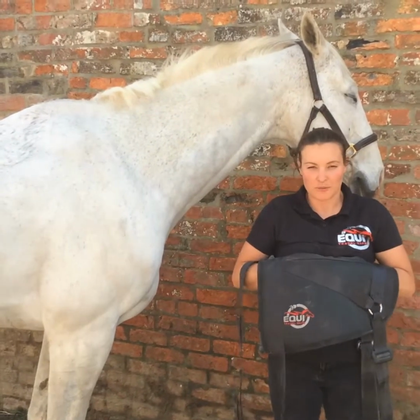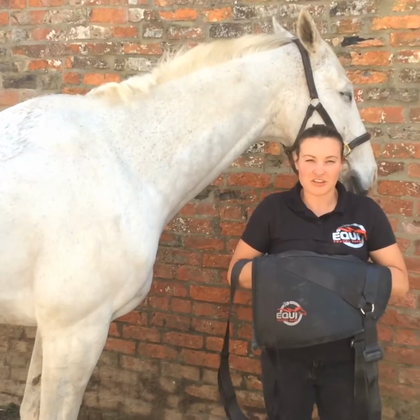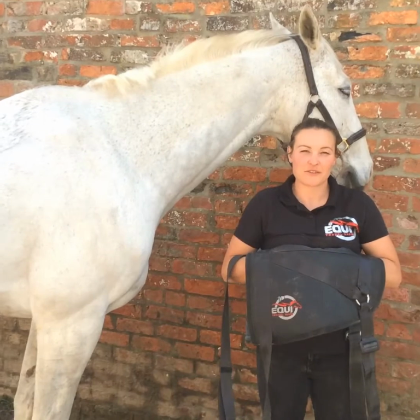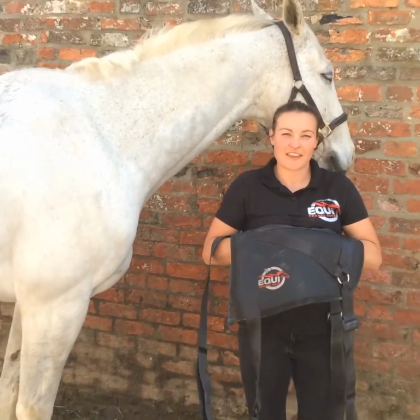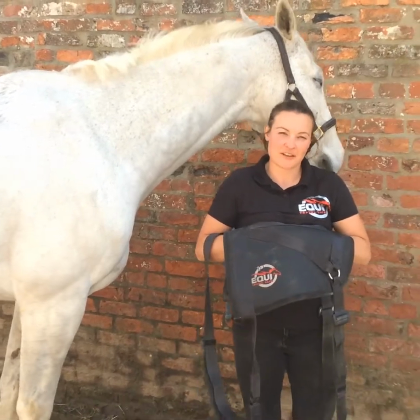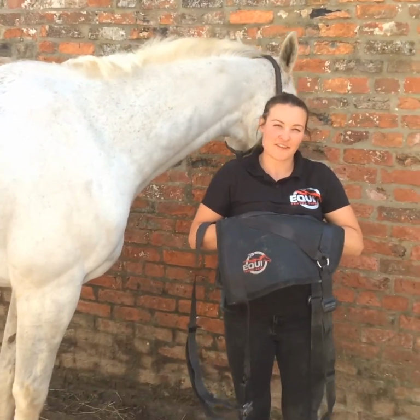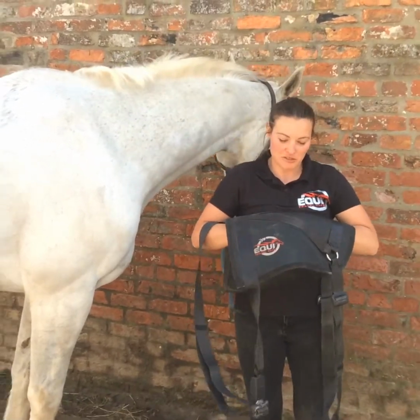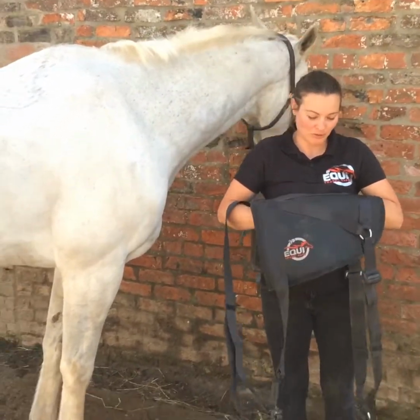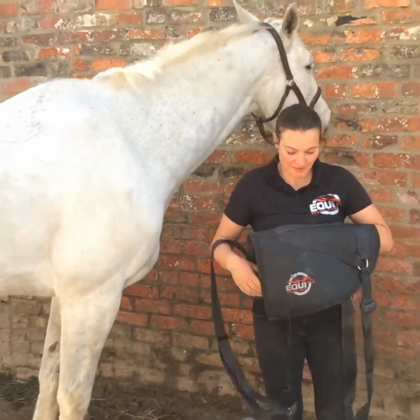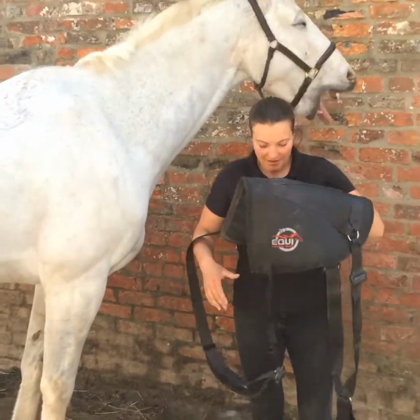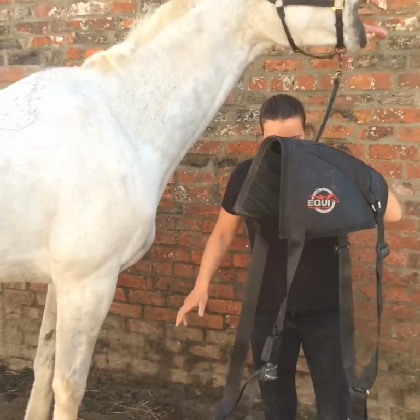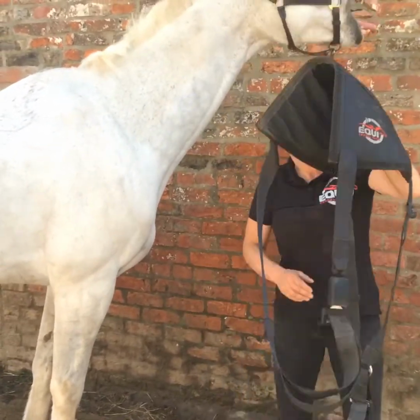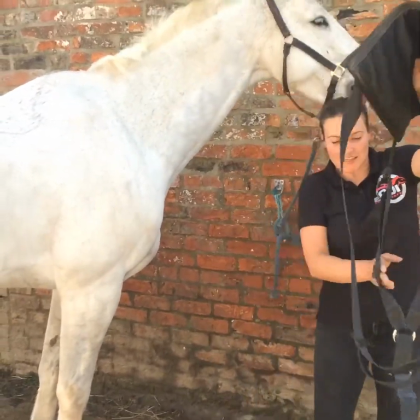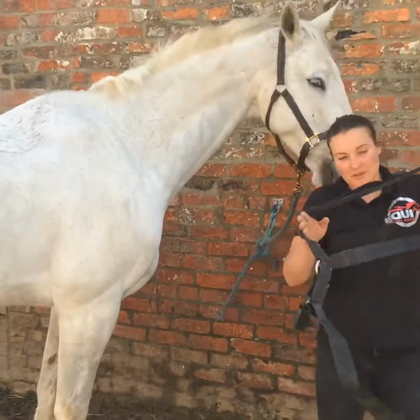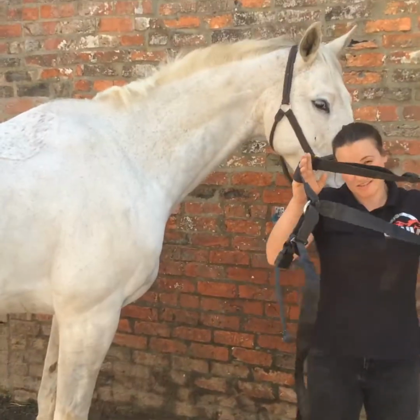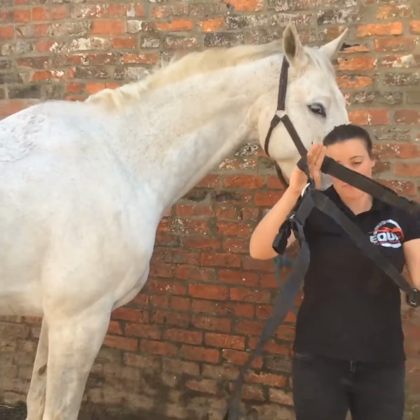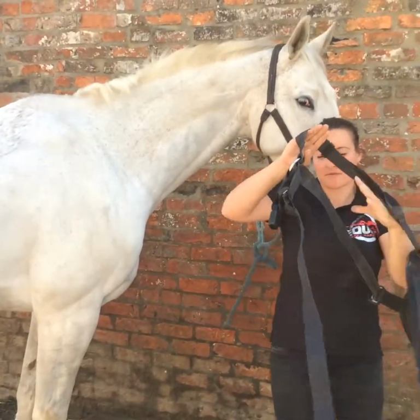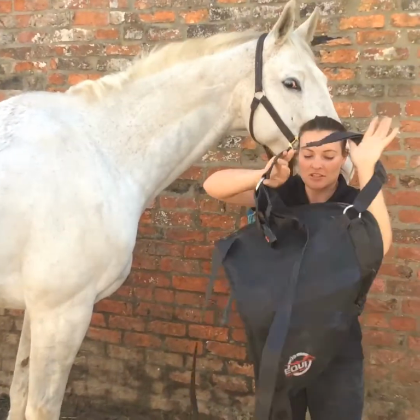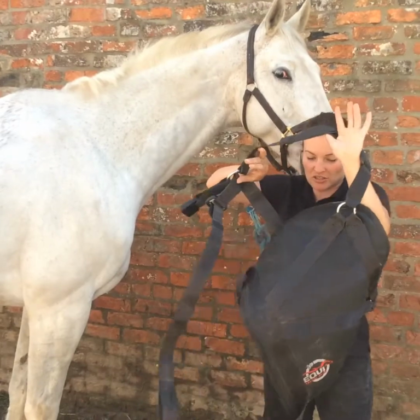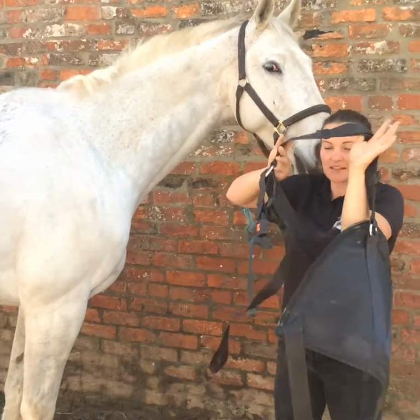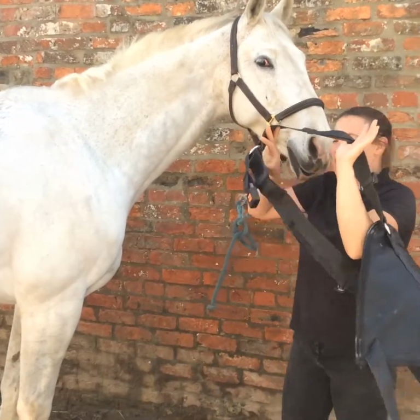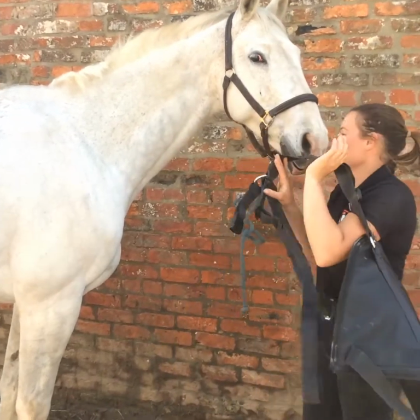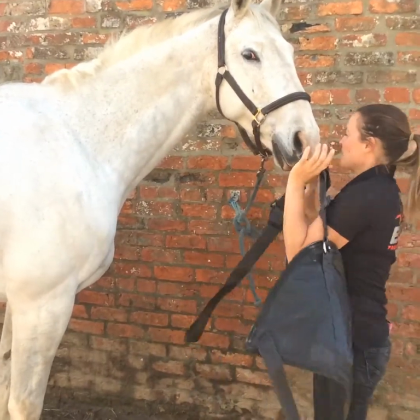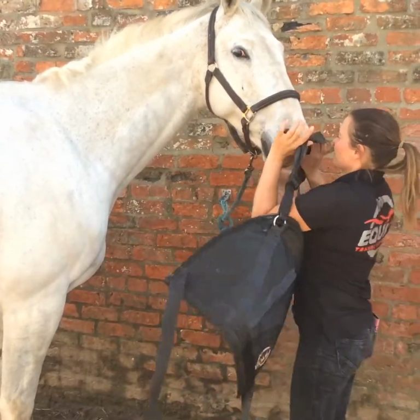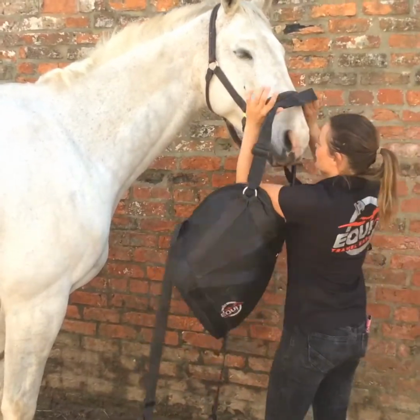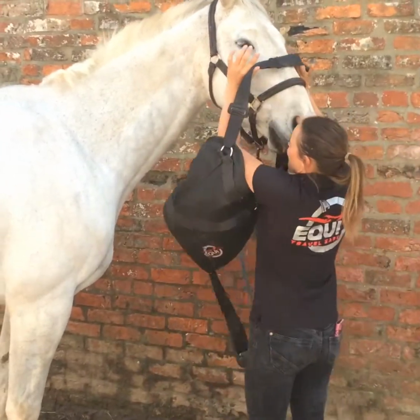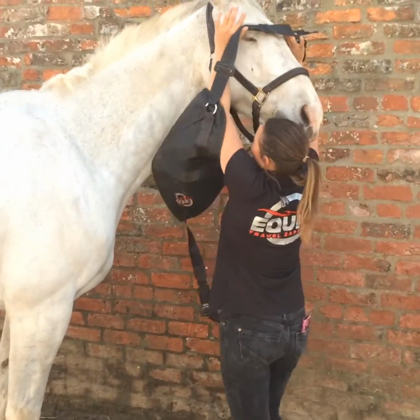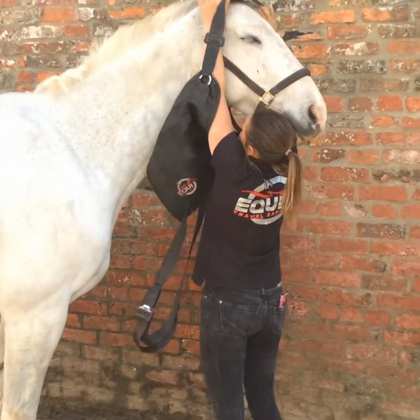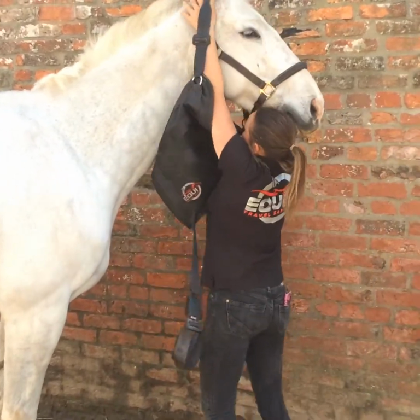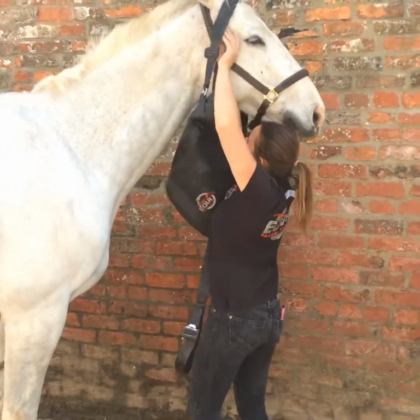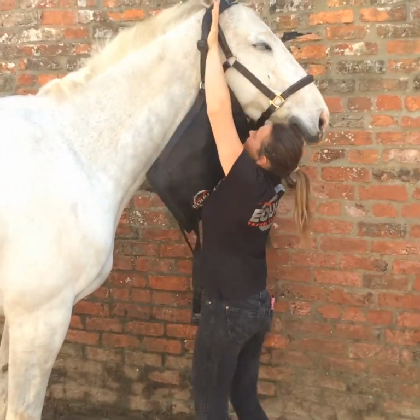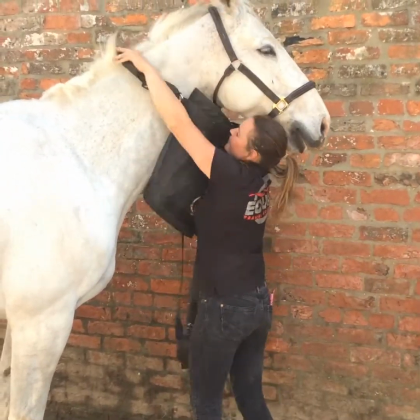We're going to show you how to fit the eco-travel safe onto your horse. Firstly, gather up your neck strap, turn the pad to the bottom and put your neck strap over your horse's head like so.